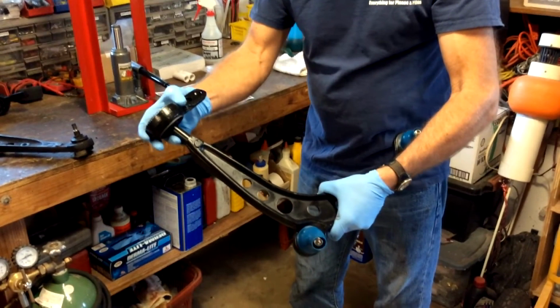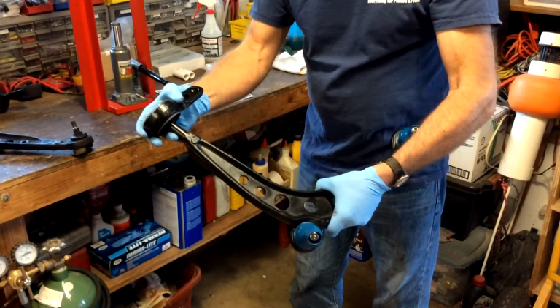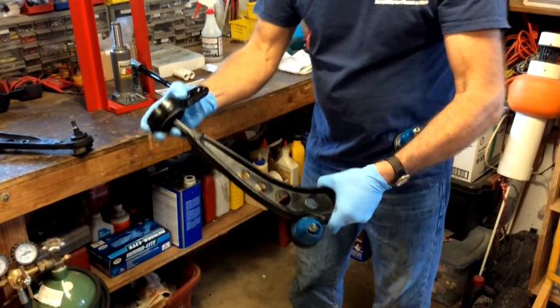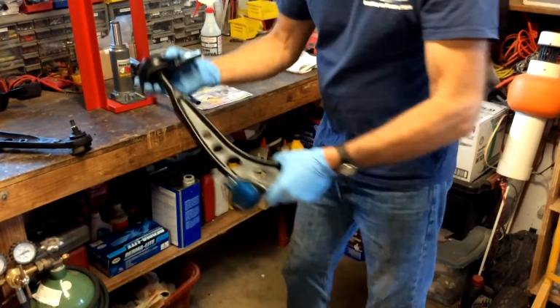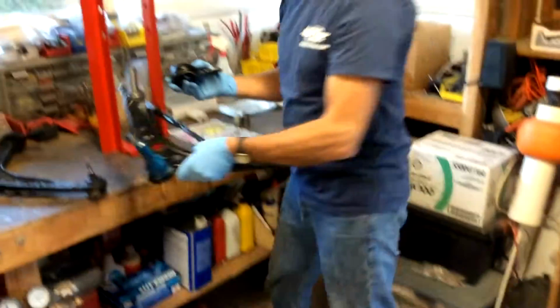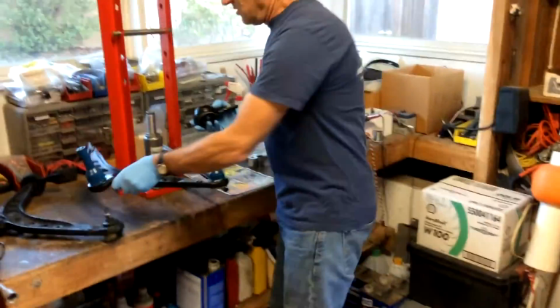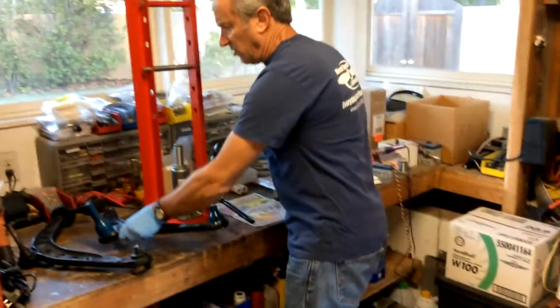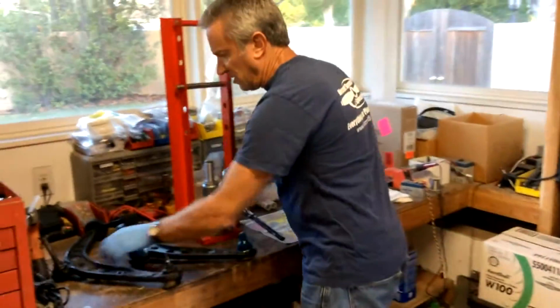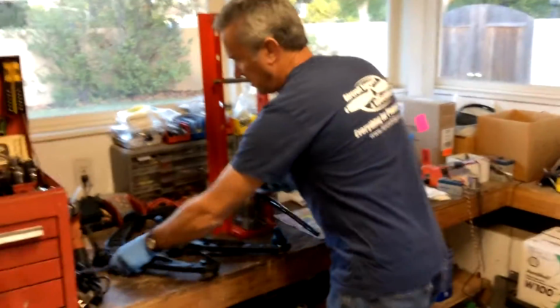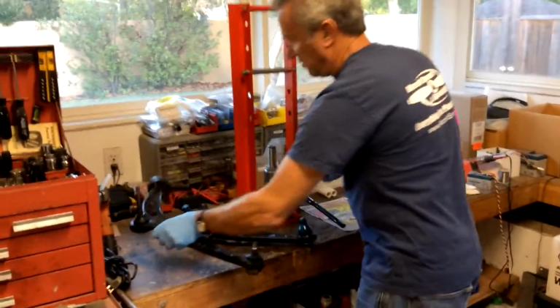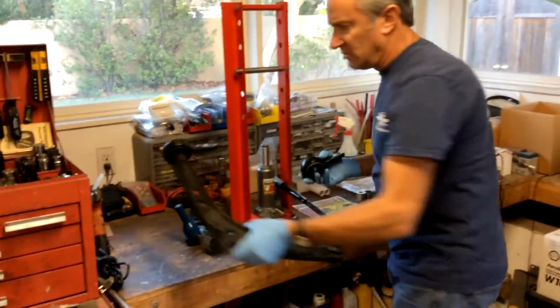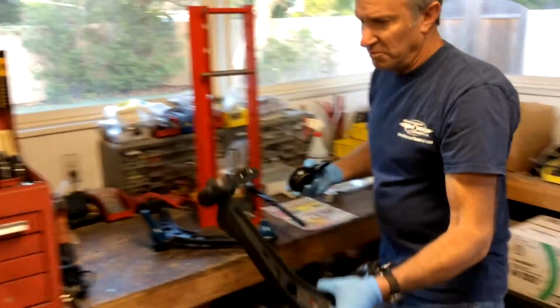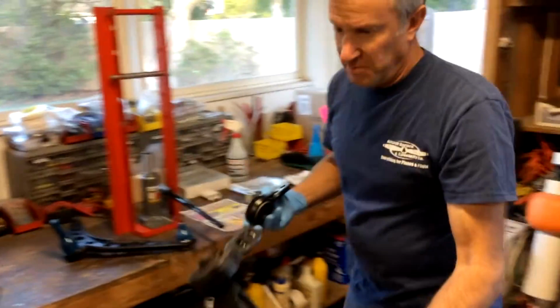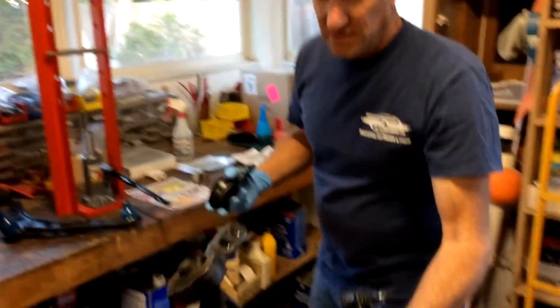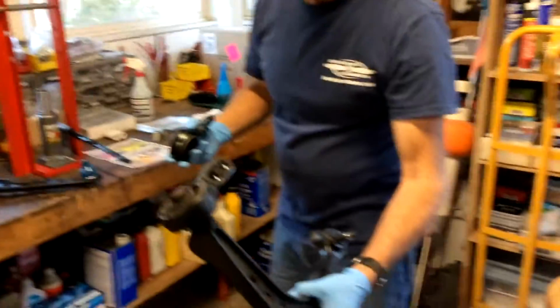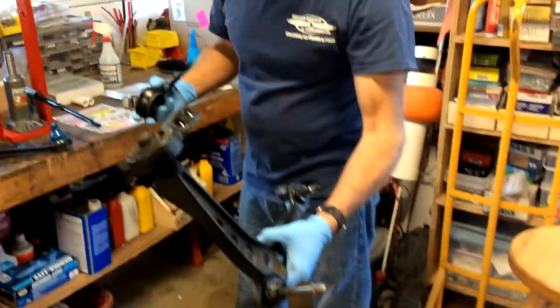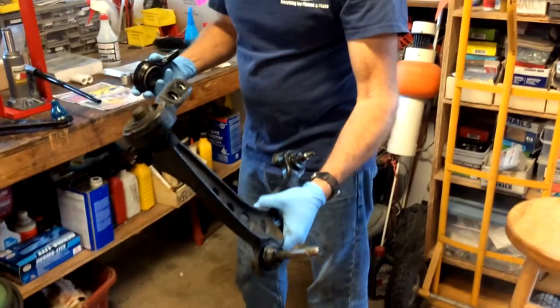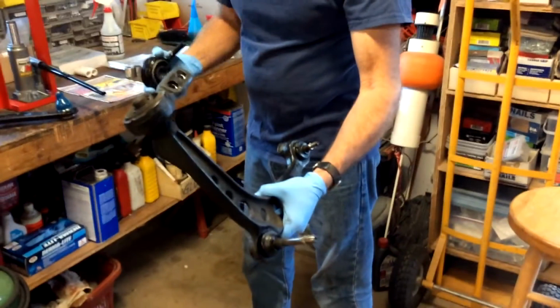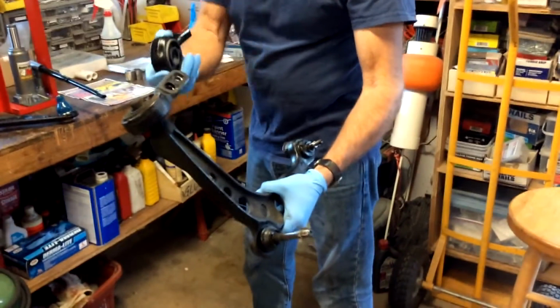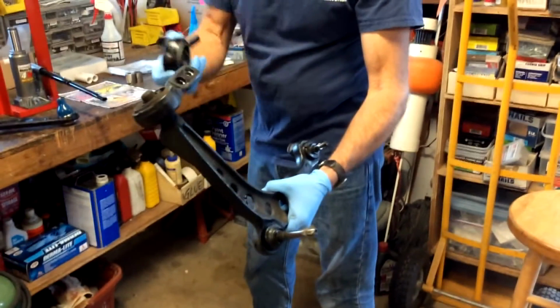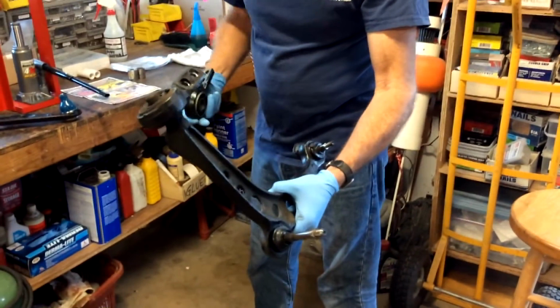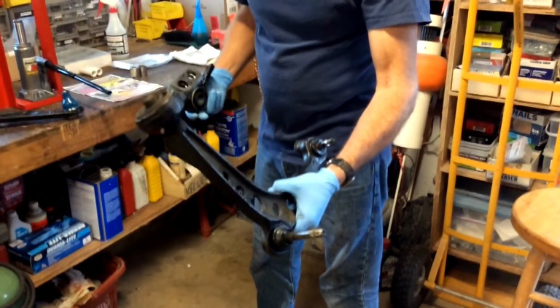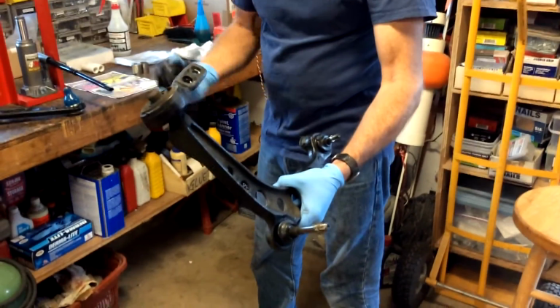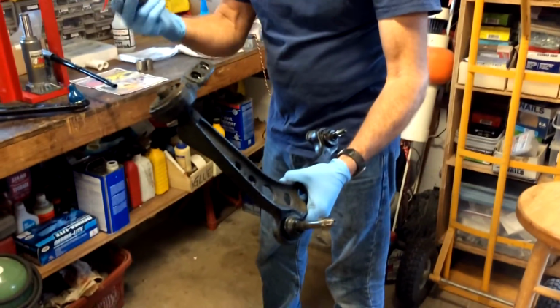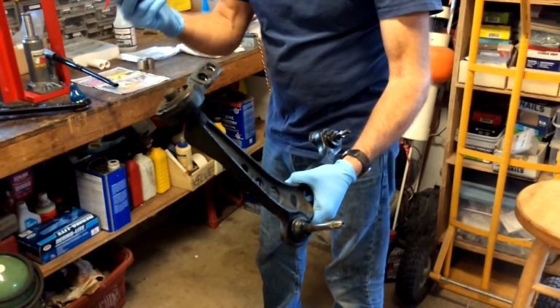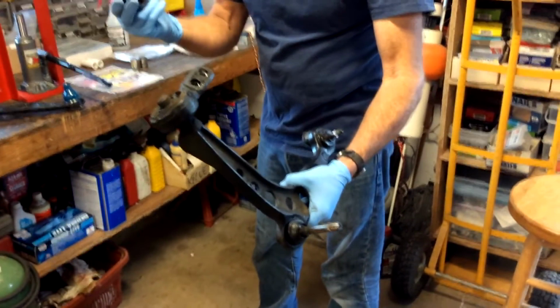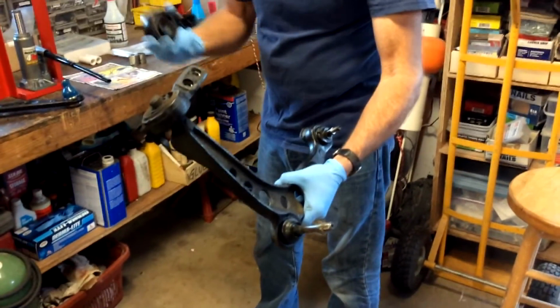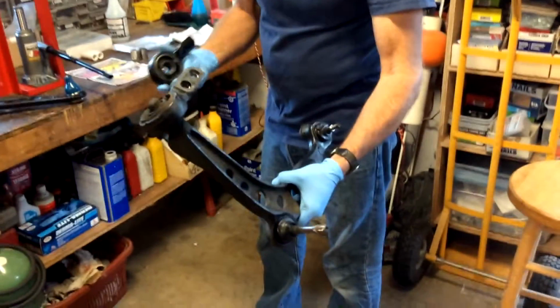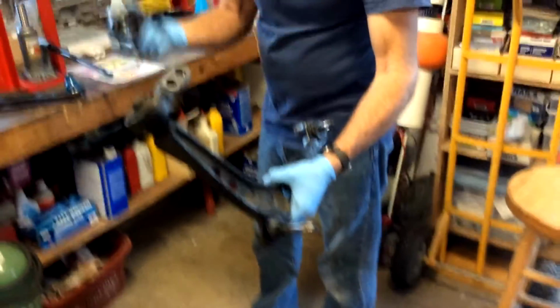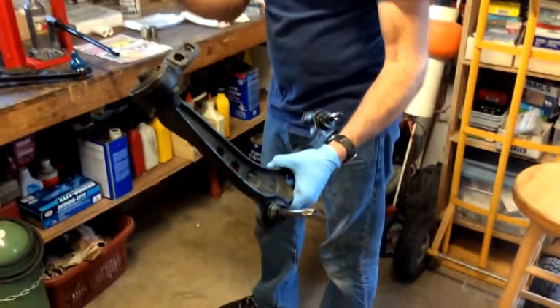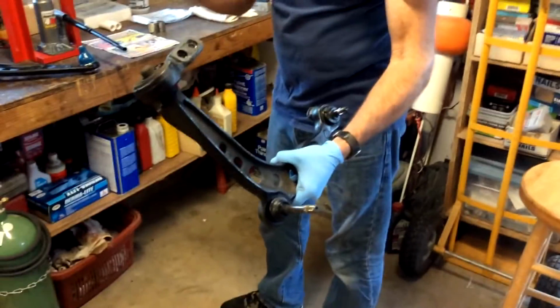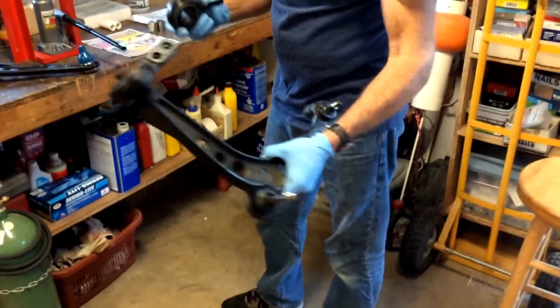Here's the old control arm right here. This is the one we're replacing, so we're not actually having to take the bushing off of this one since we have a new bushing and a new bushing holder.